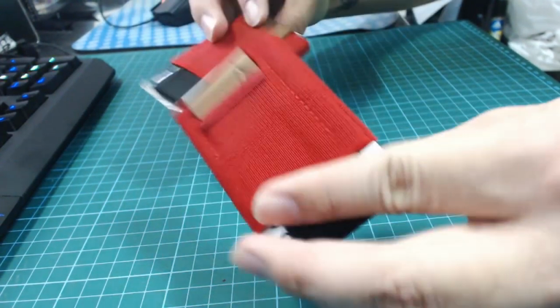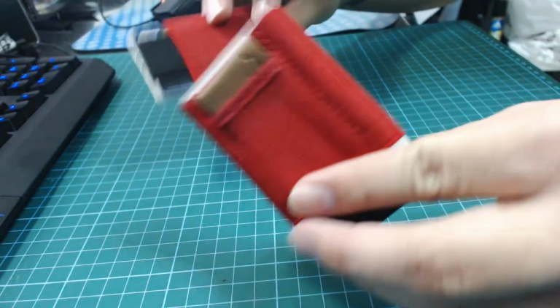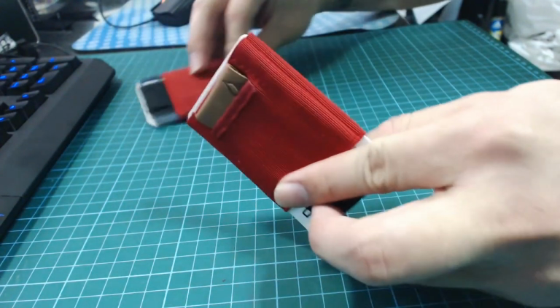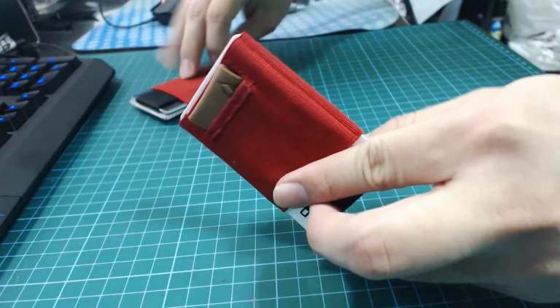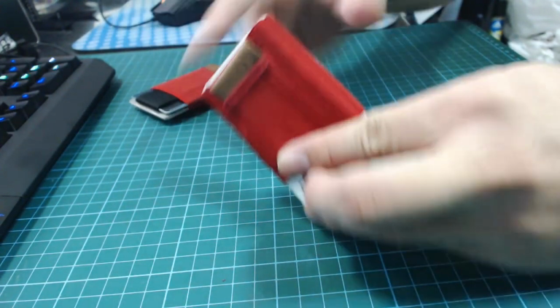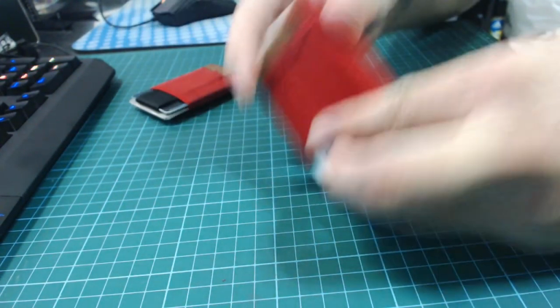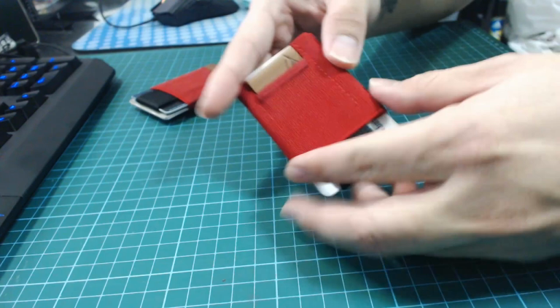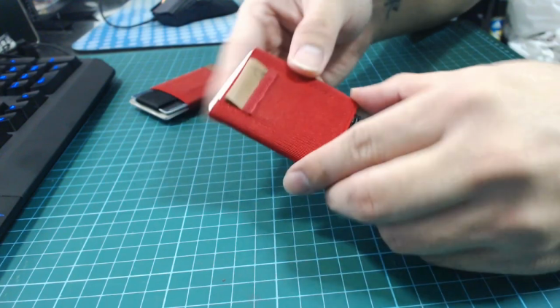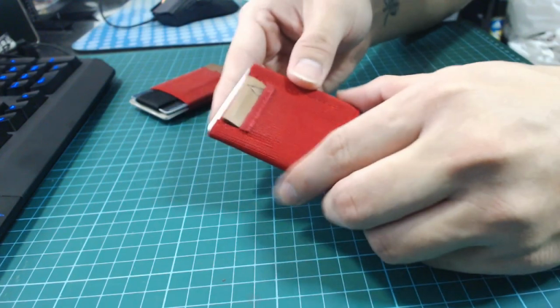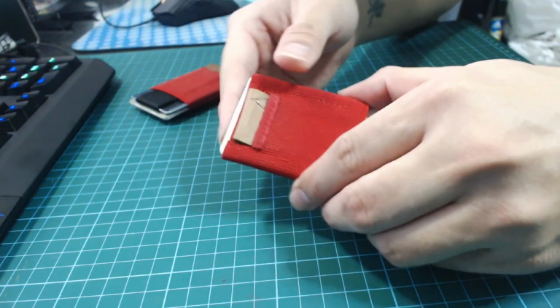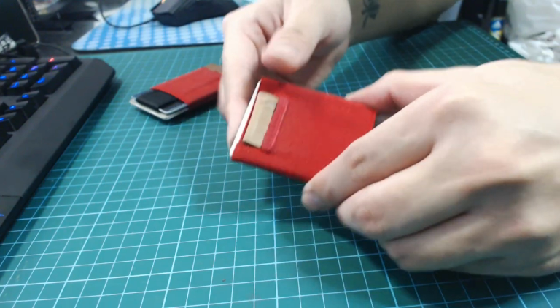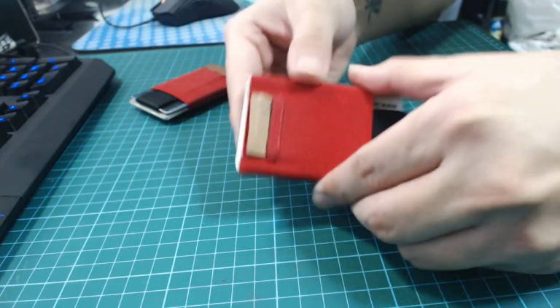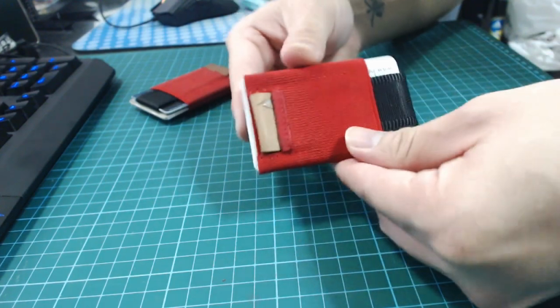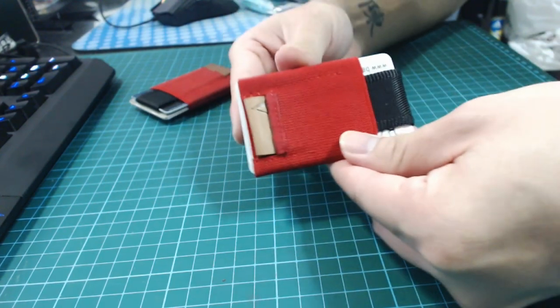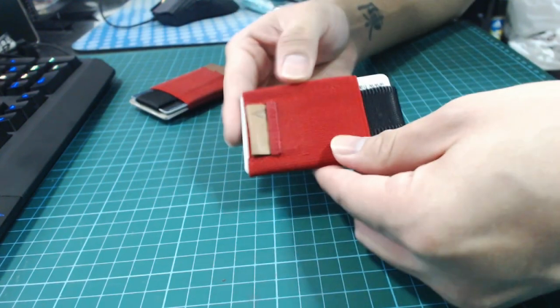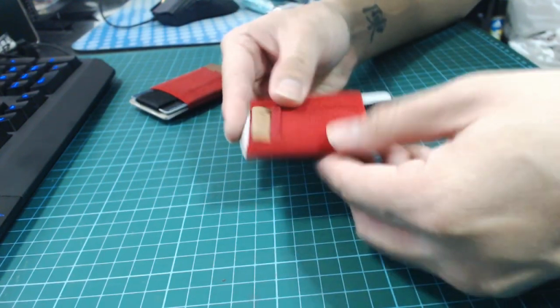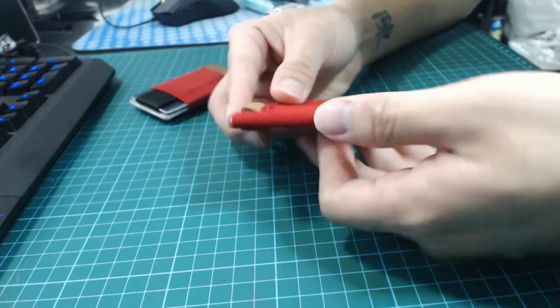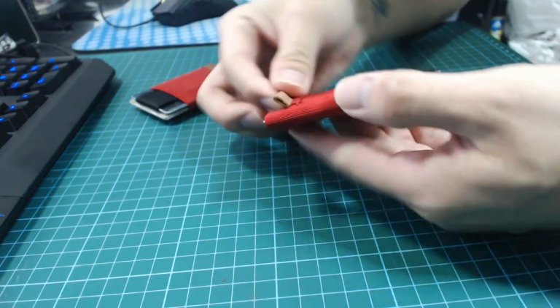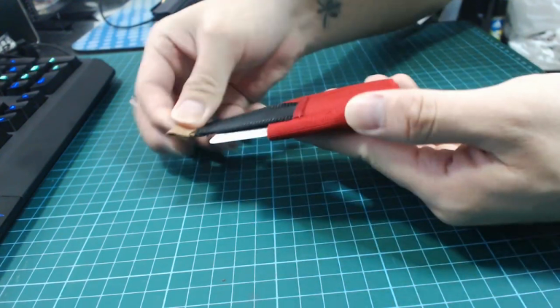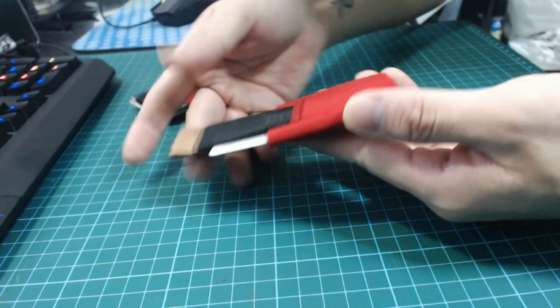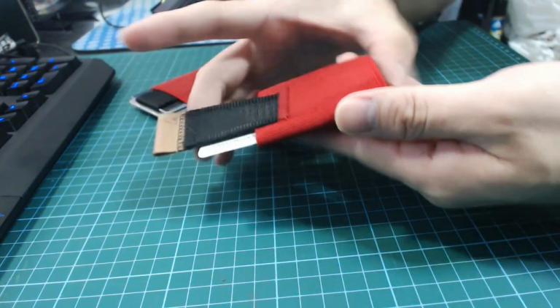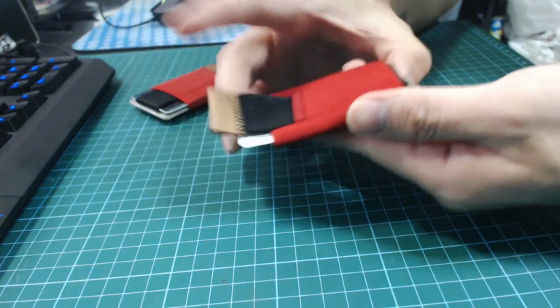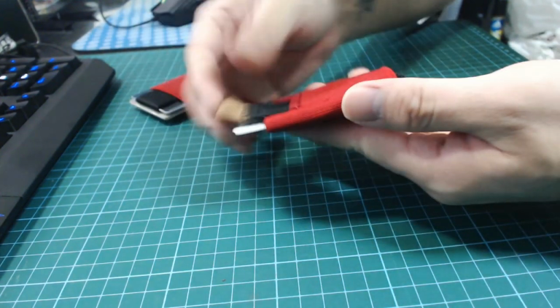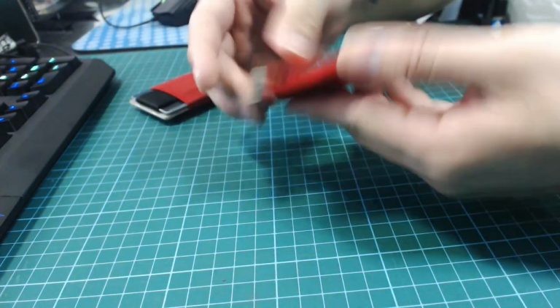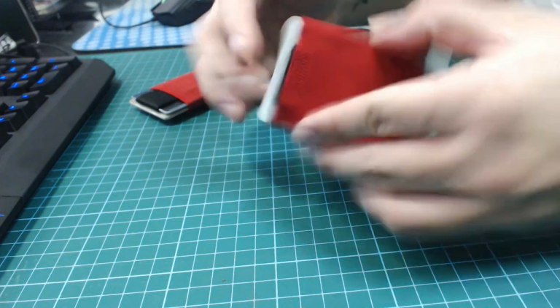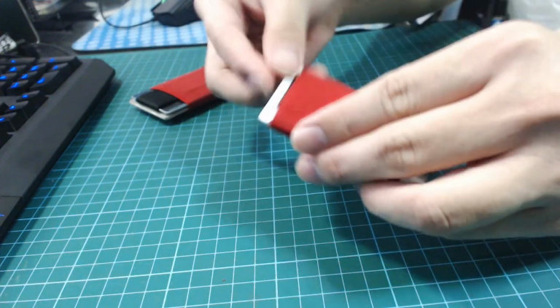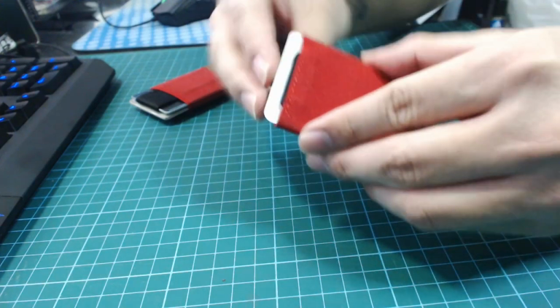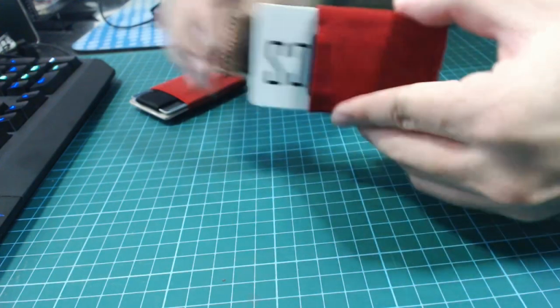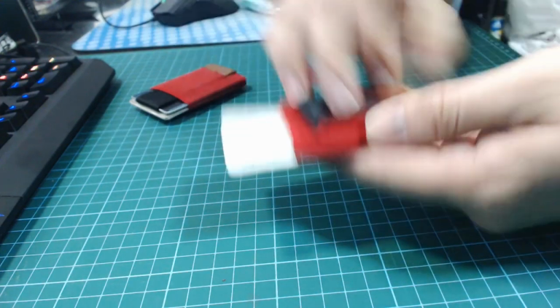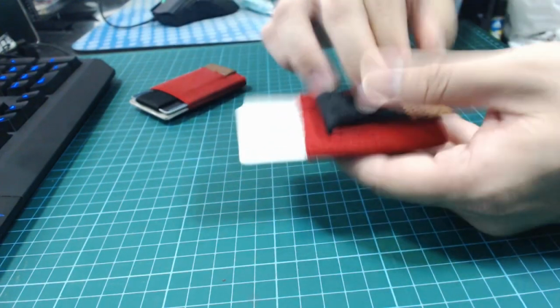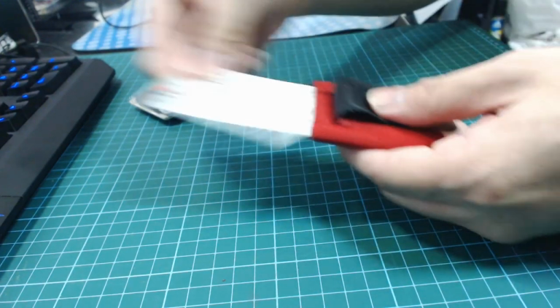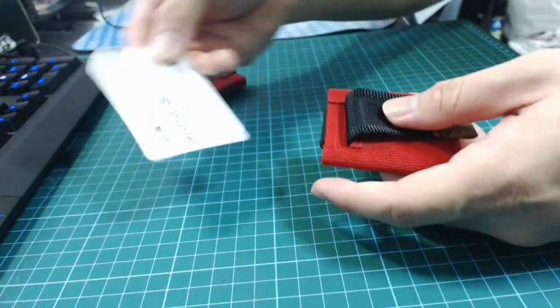So let's do it as if it's a real unboxing video where I just show you the product itself. The pull tab still works.